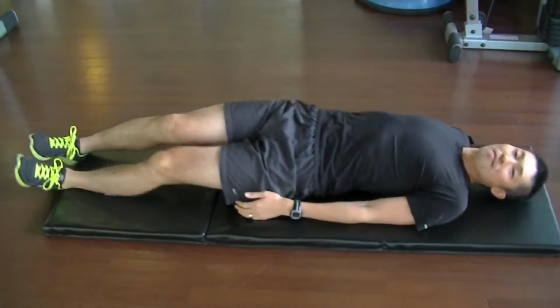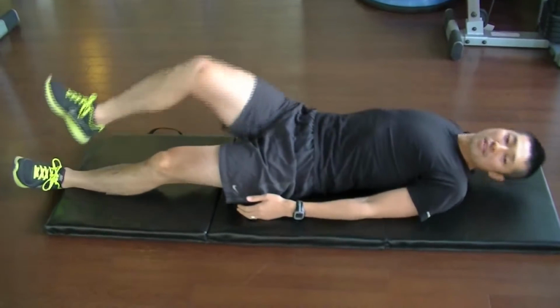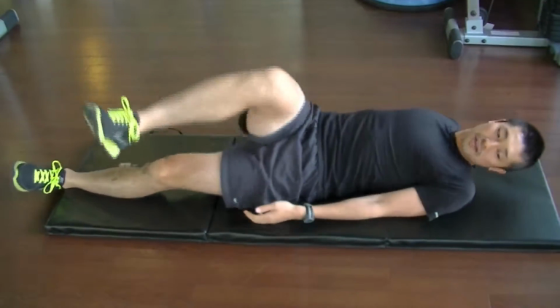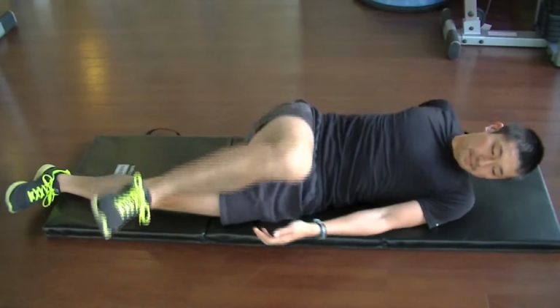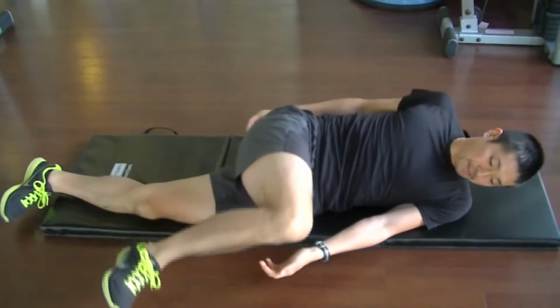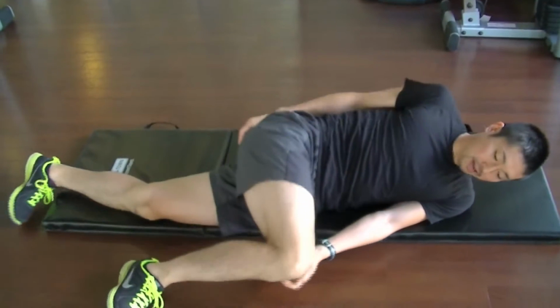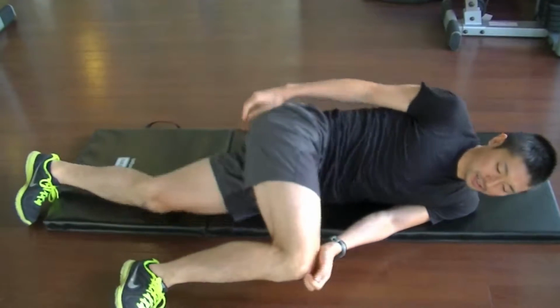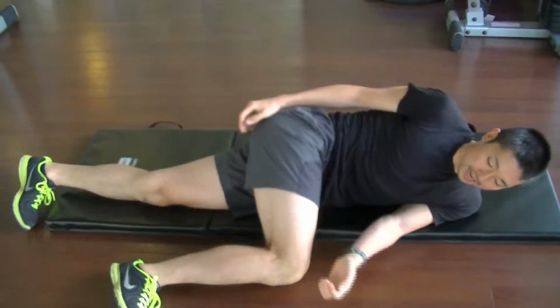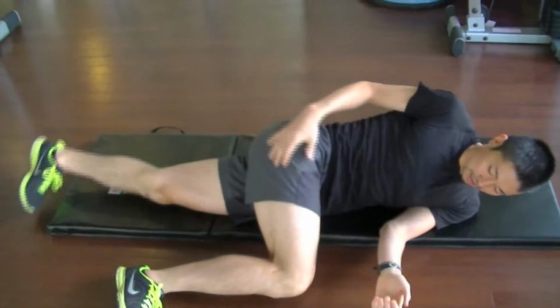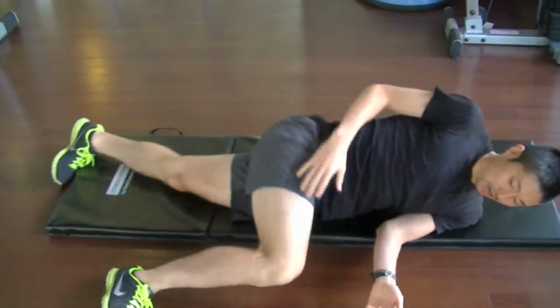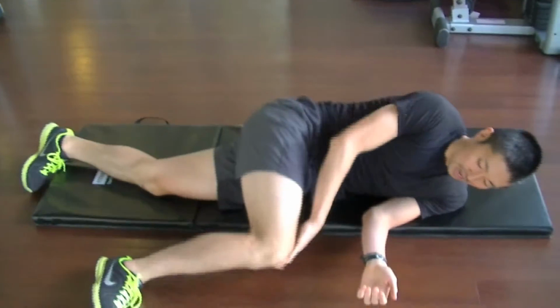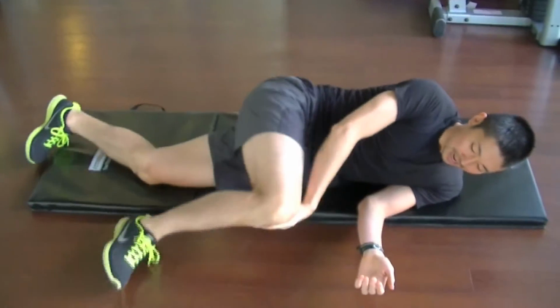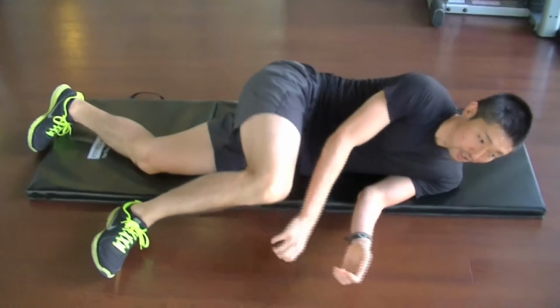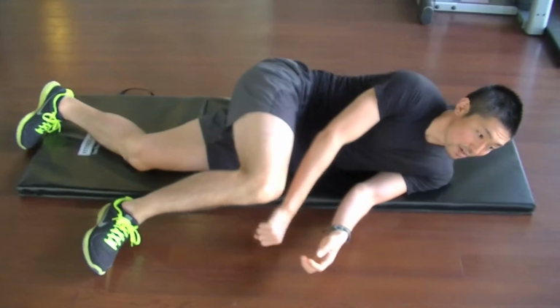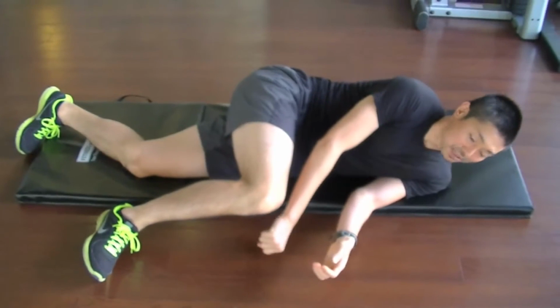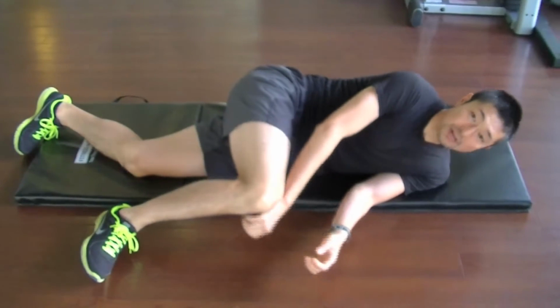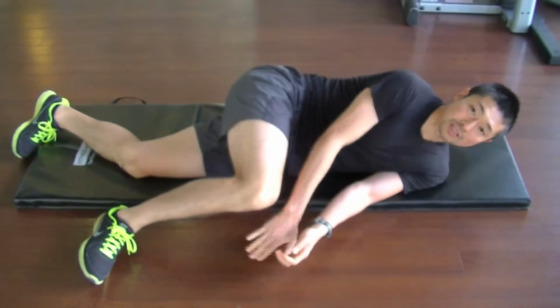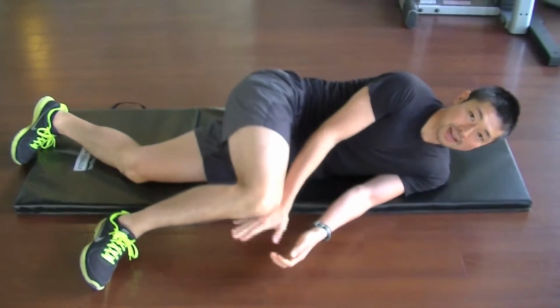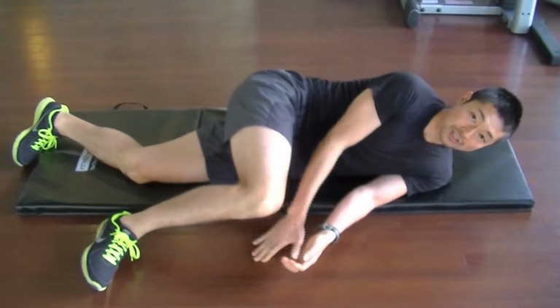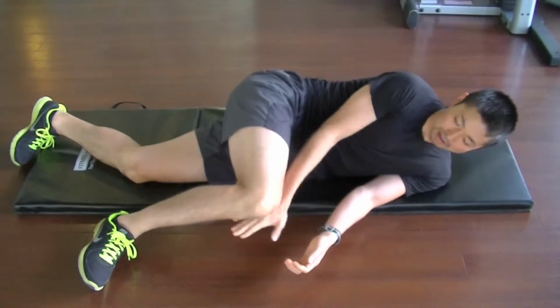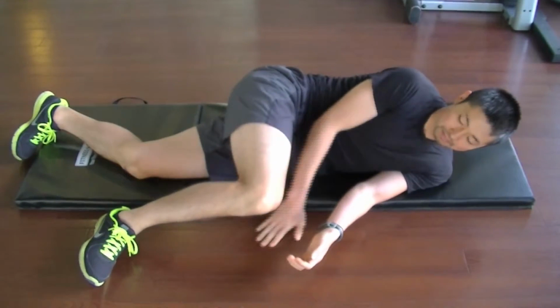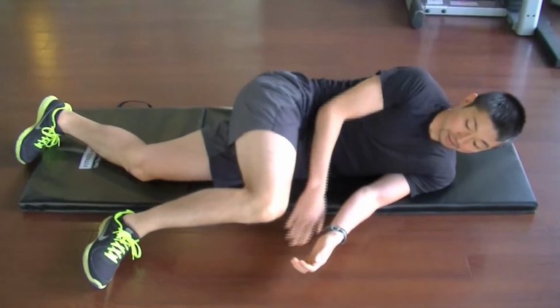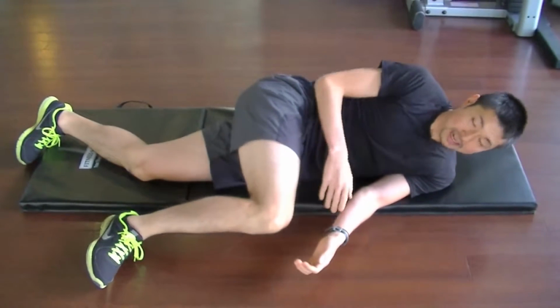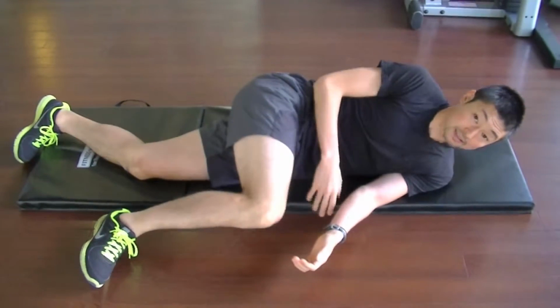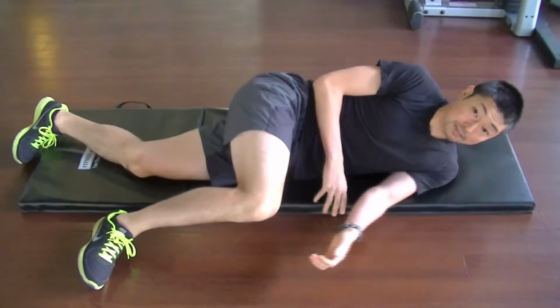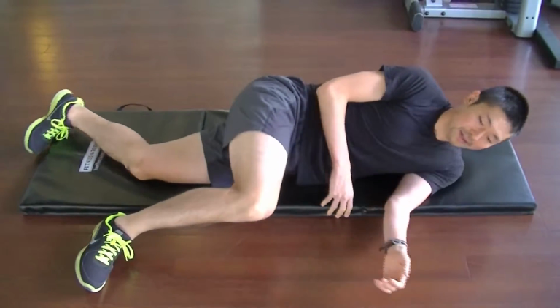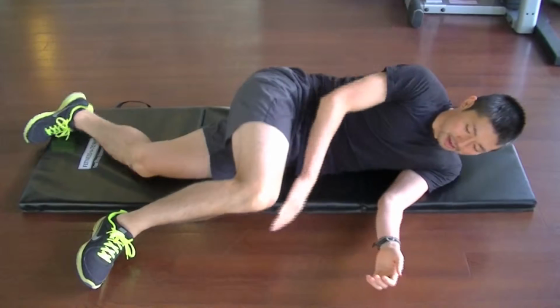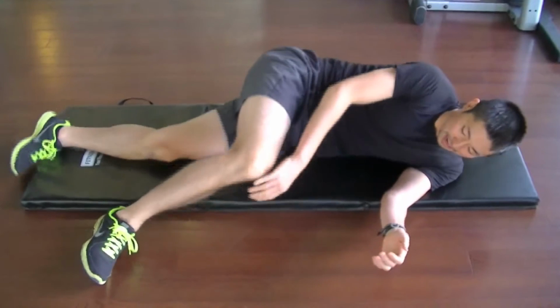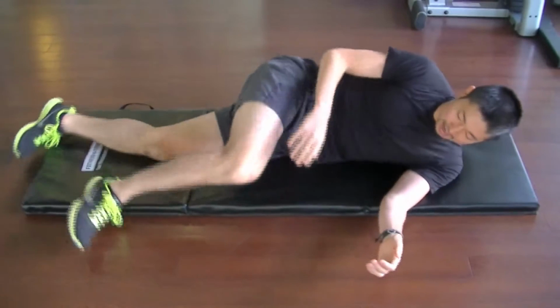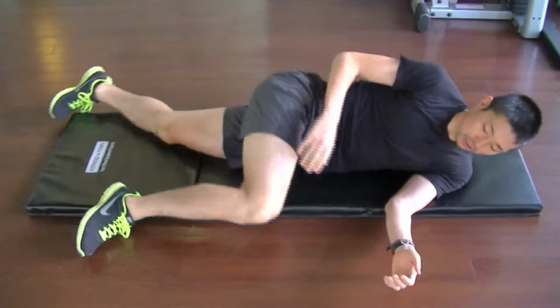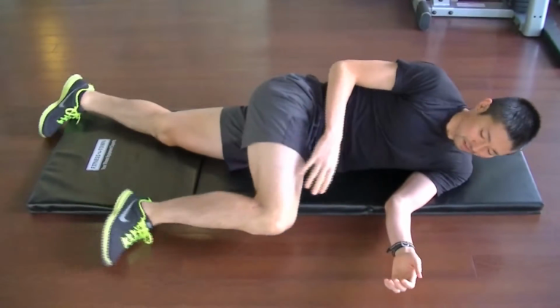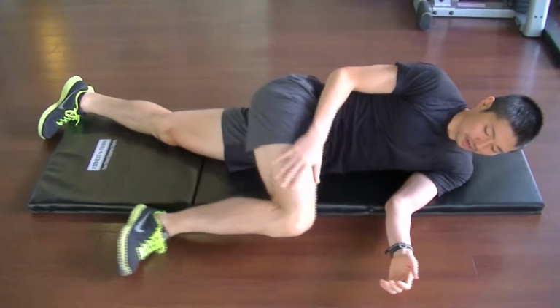First, you can come down to the side with your legs. If you want to put a pillow or something underneath your knee, that's perfect. But if you don't, that's okay.